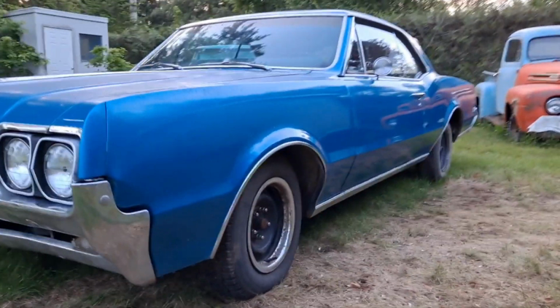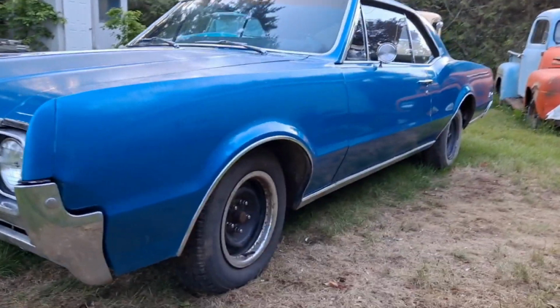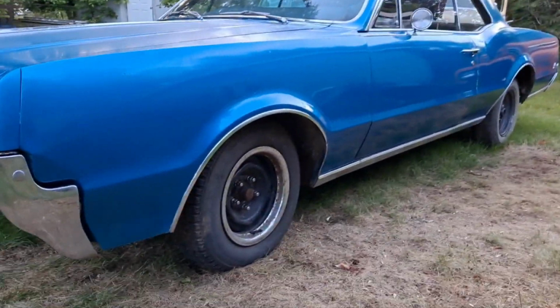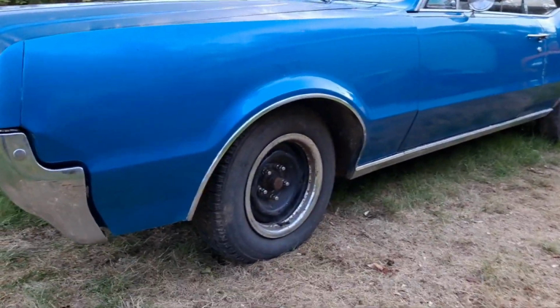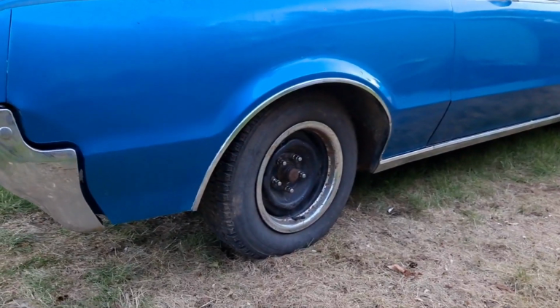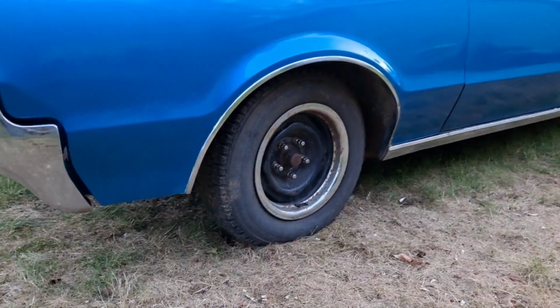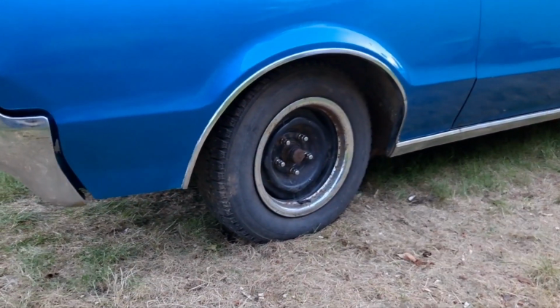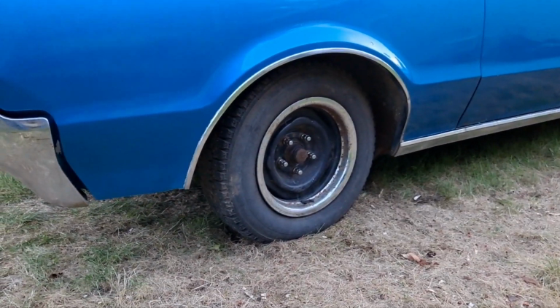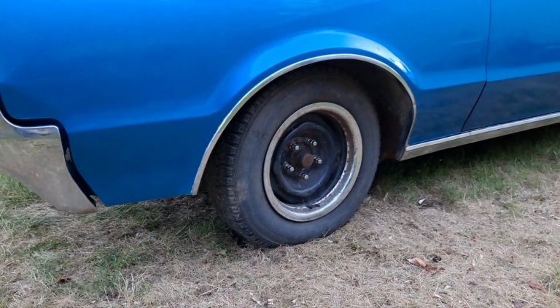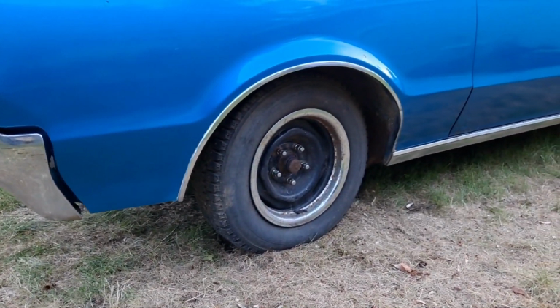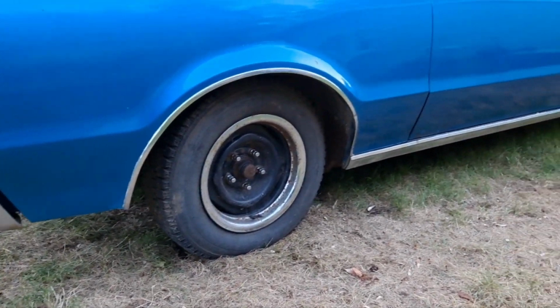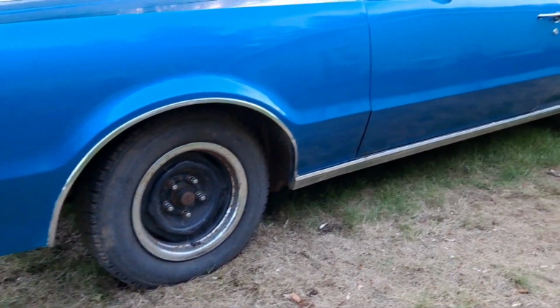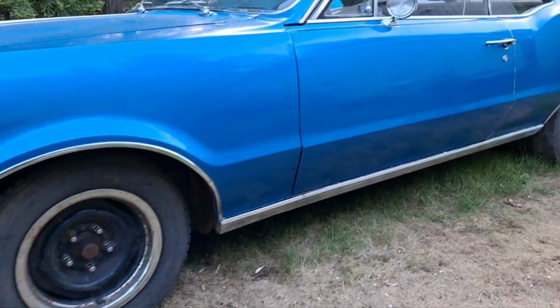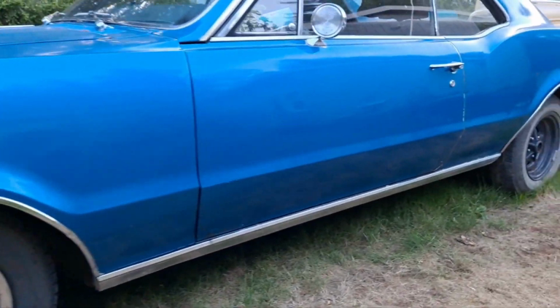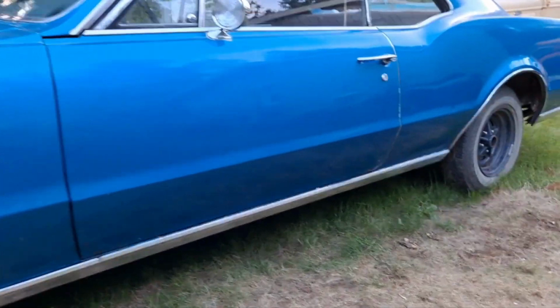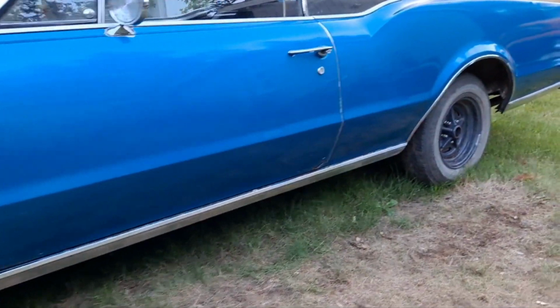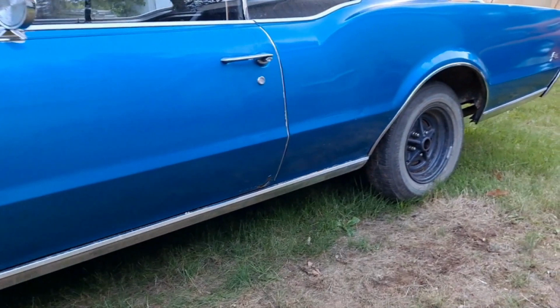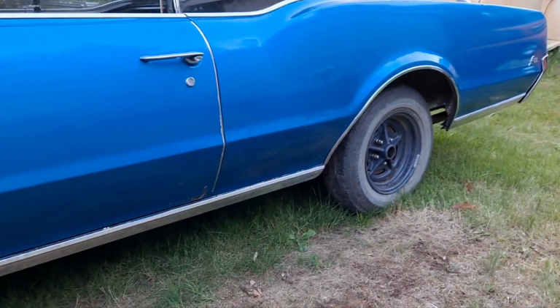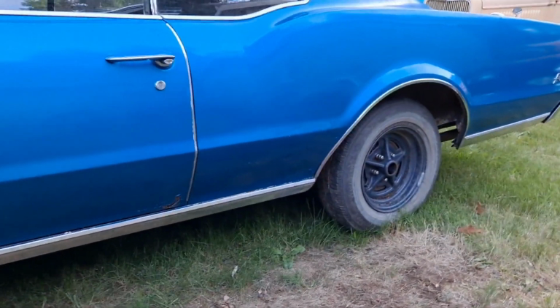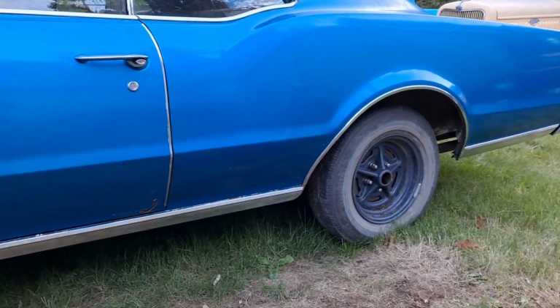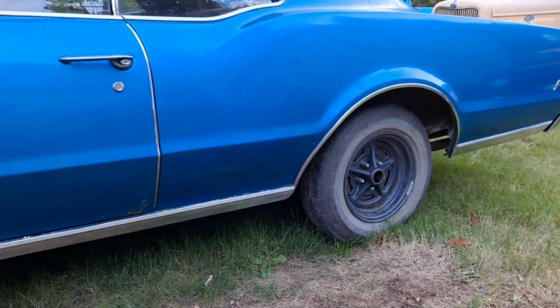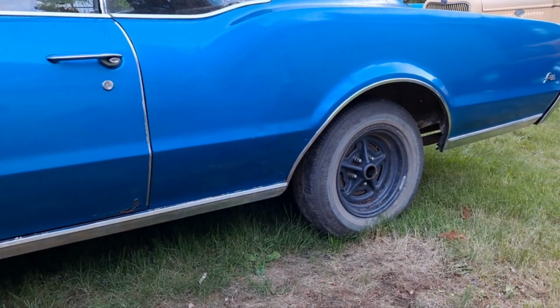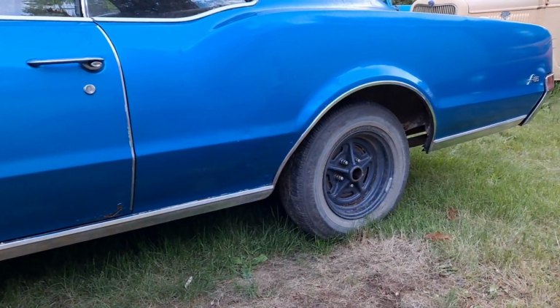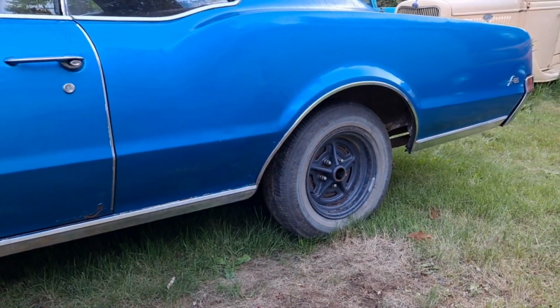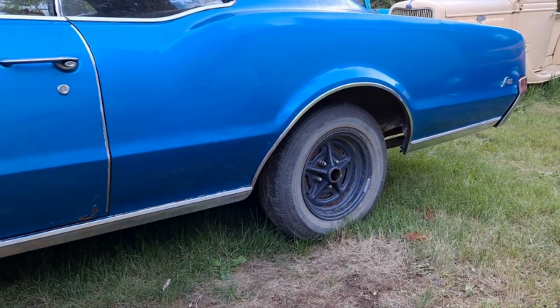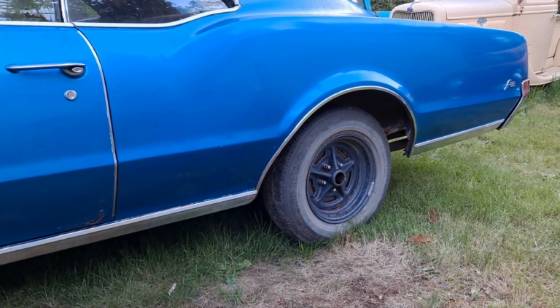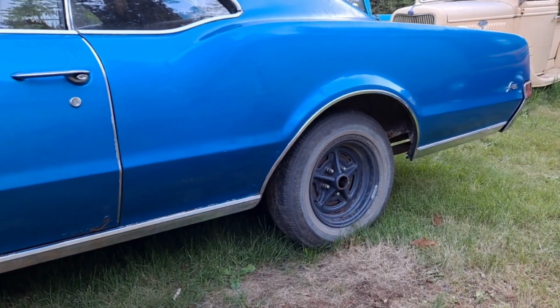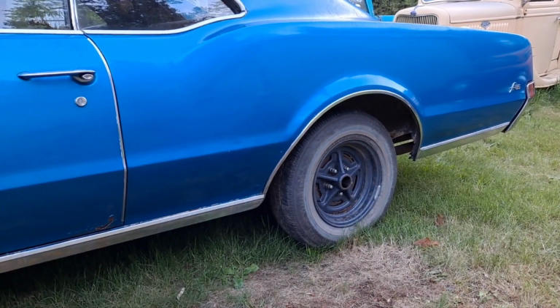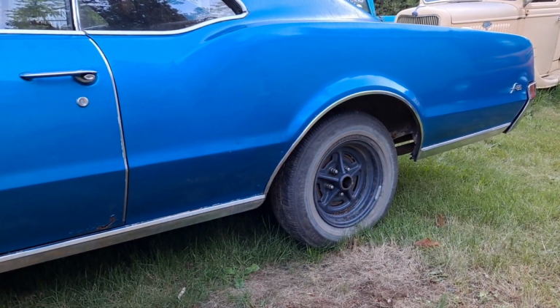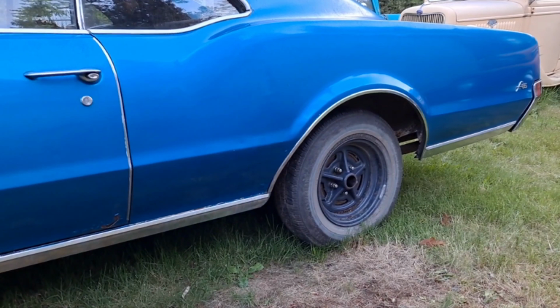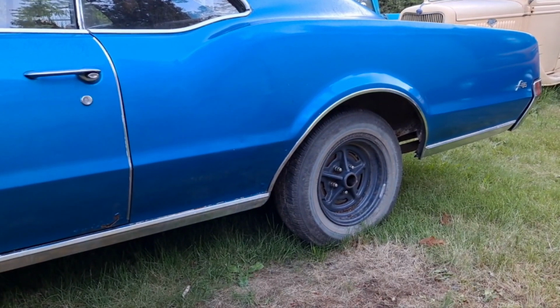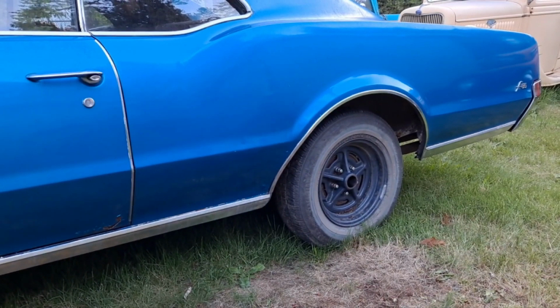I had these laying around. The front ones came off my '74 Nova. The back ones are a set of Buick rallies. Let's go take a look at the wheels that are going to go on it.